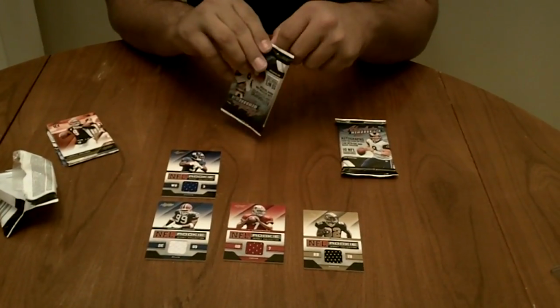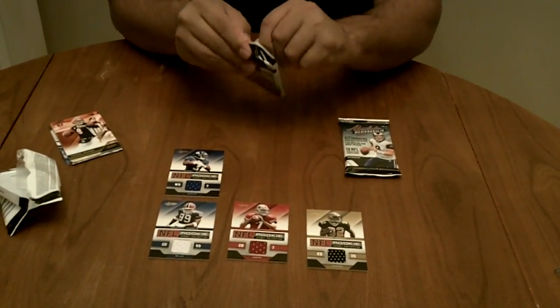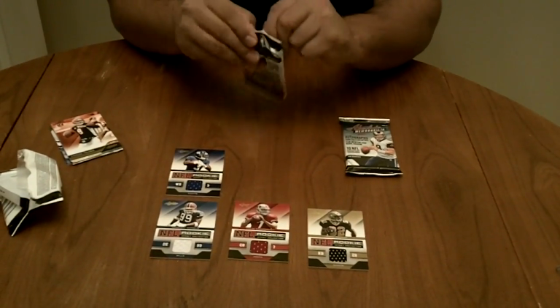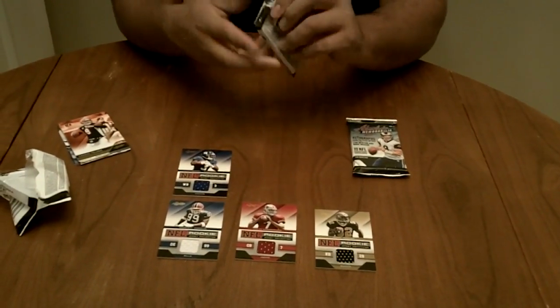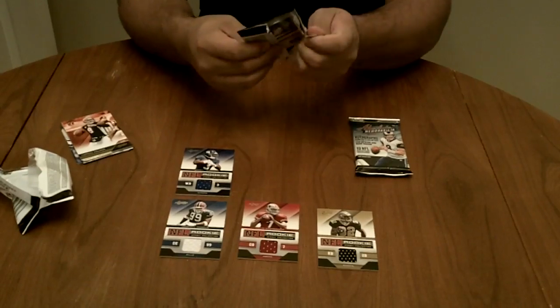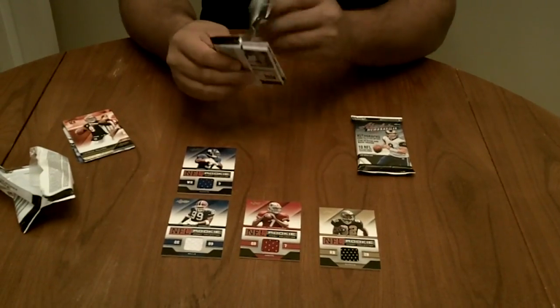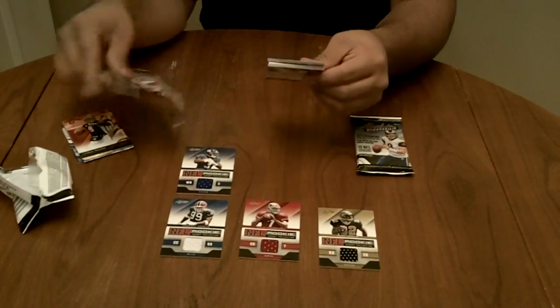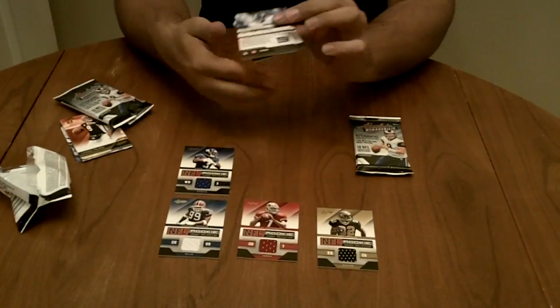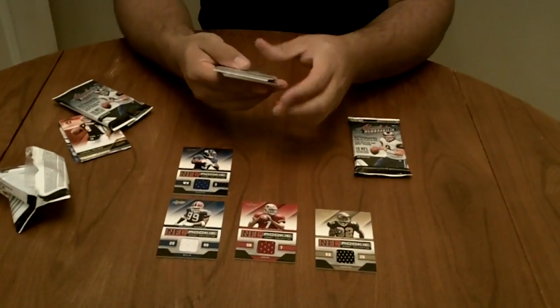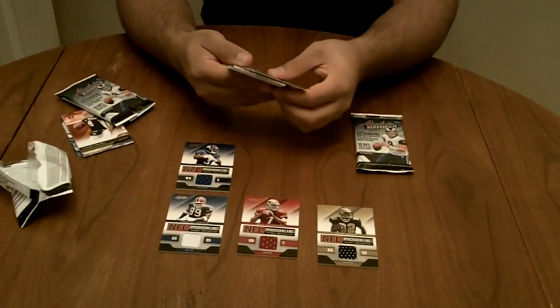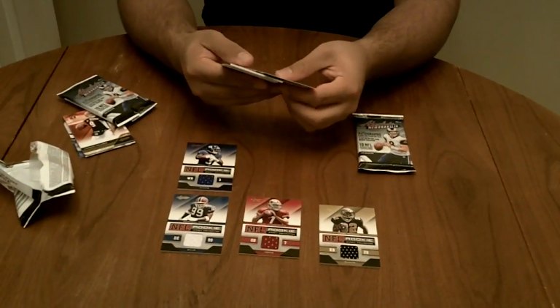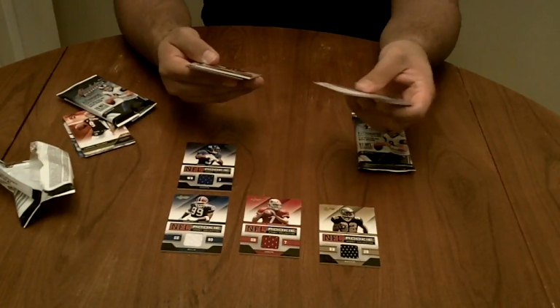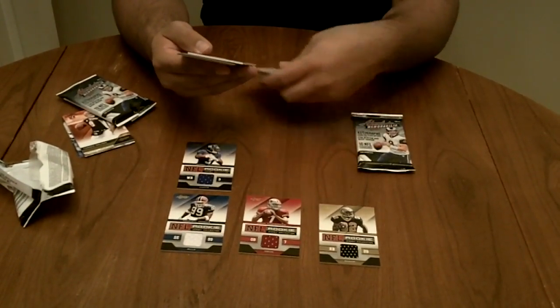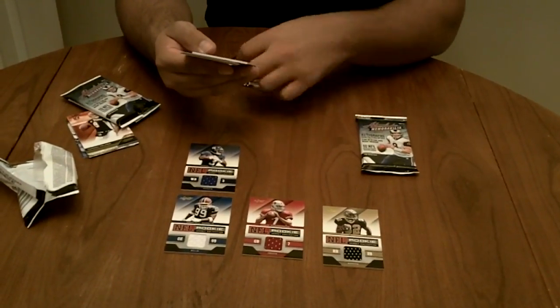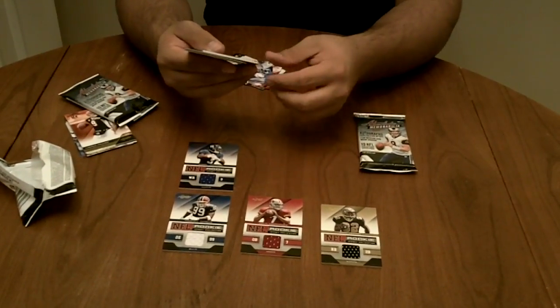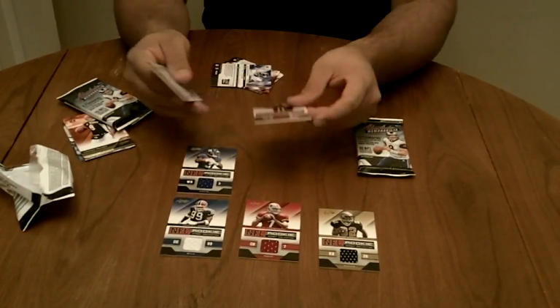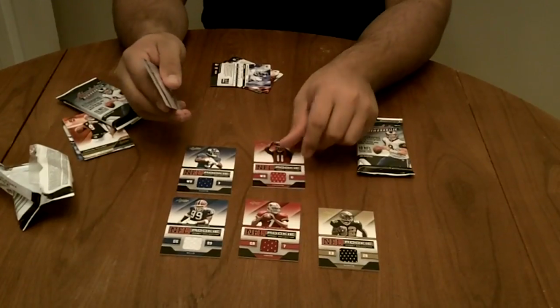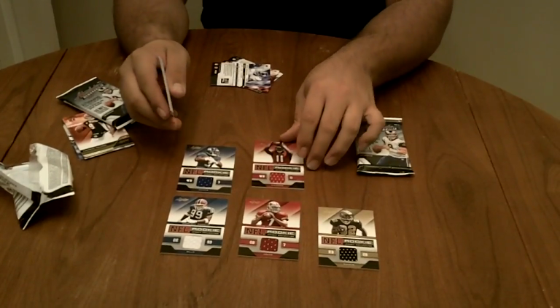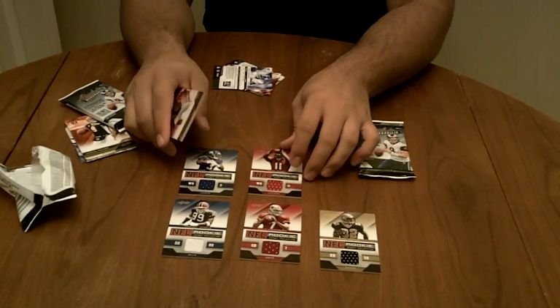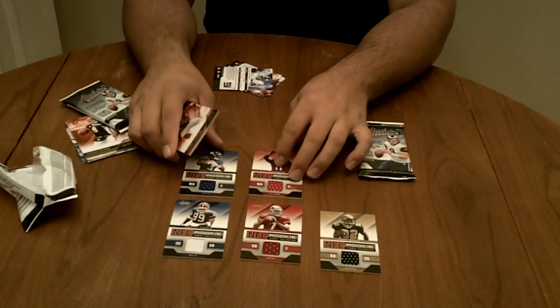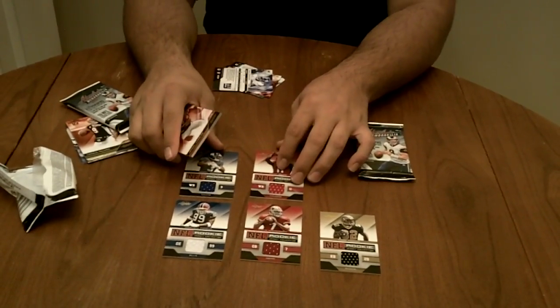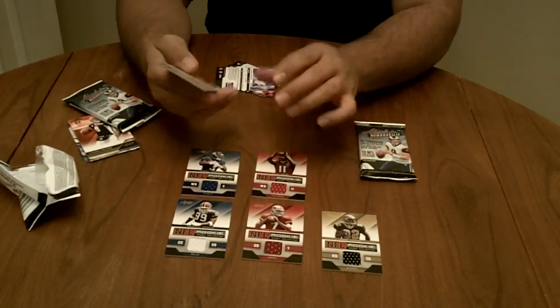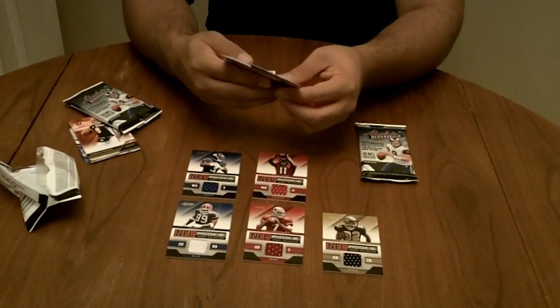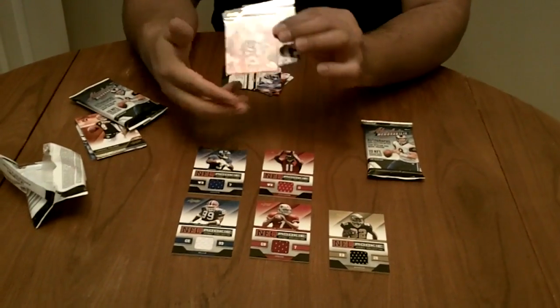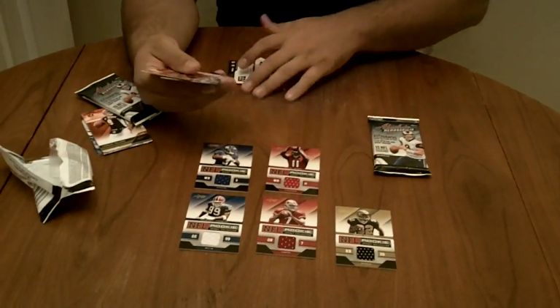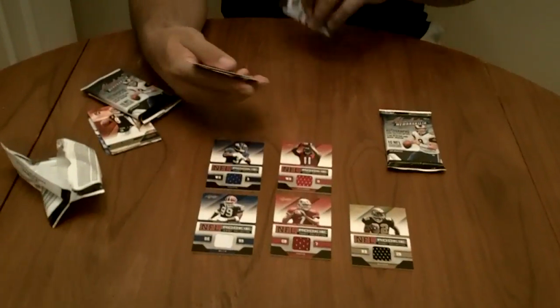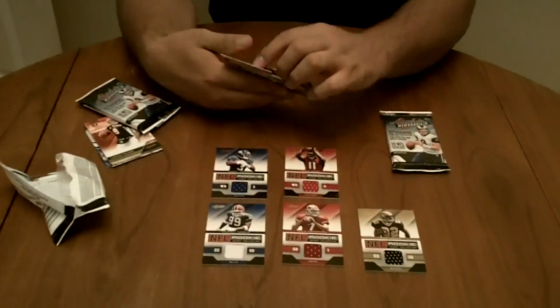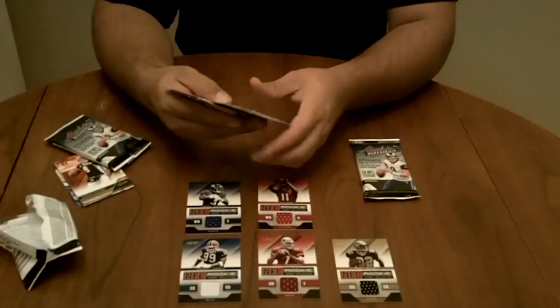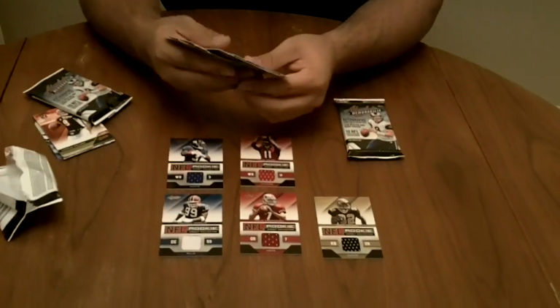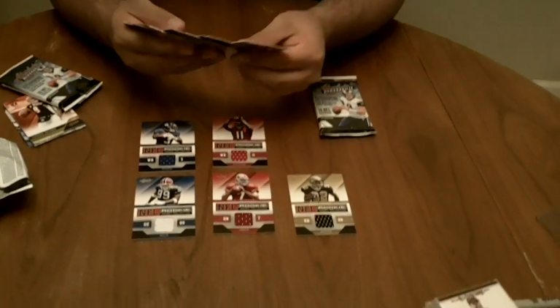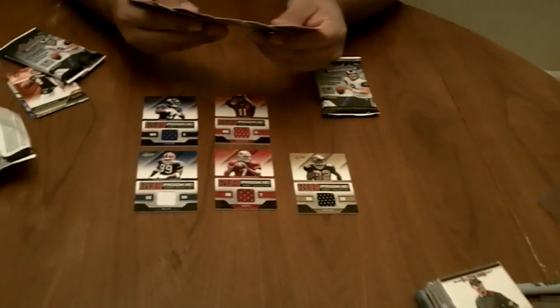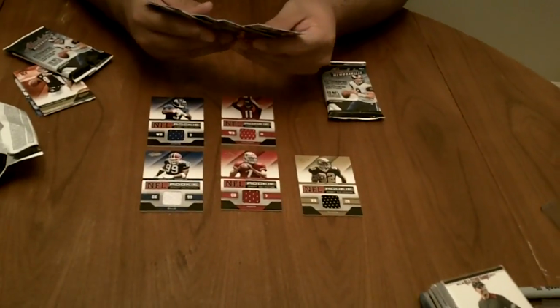Pack number two. It's going to be Julio Jones. So it's three out of five decent players, even though Darius is a top five overall pick.